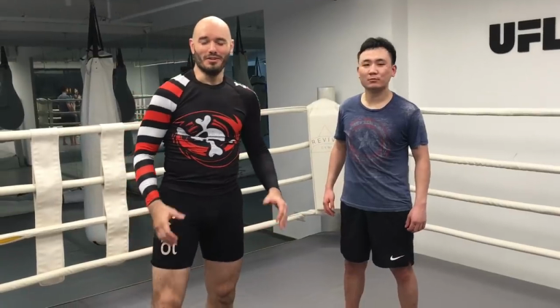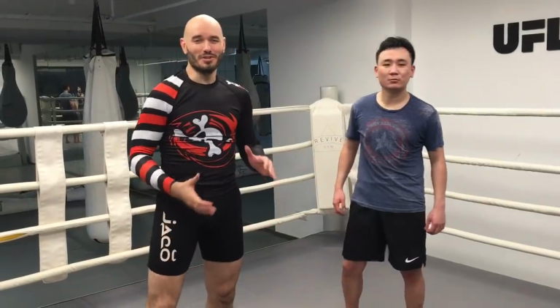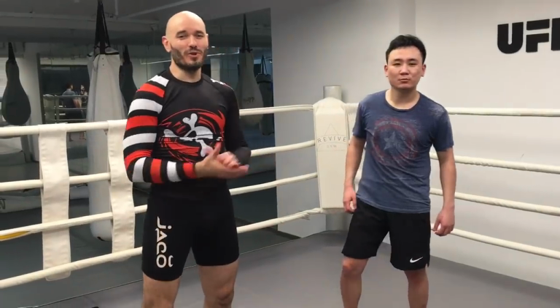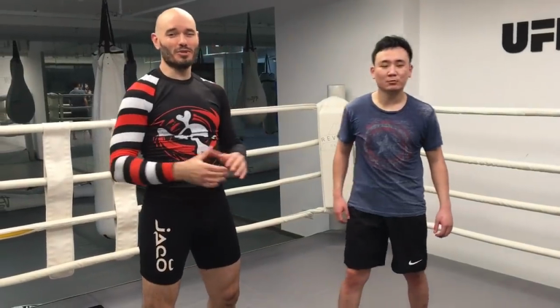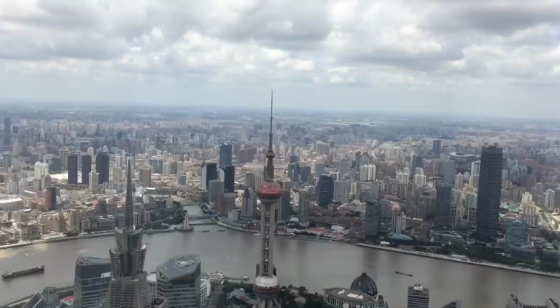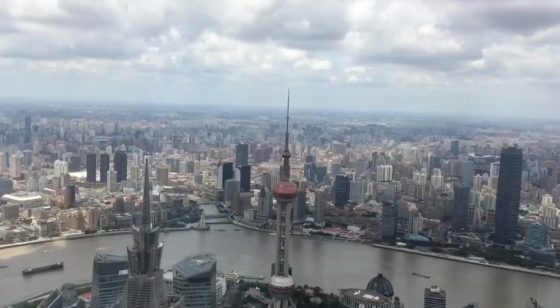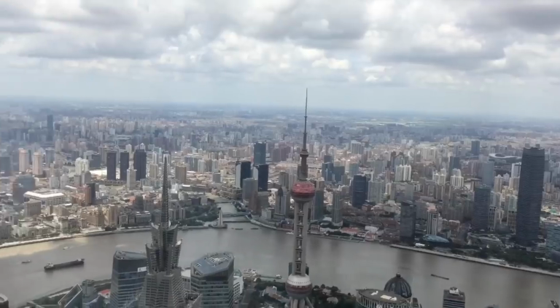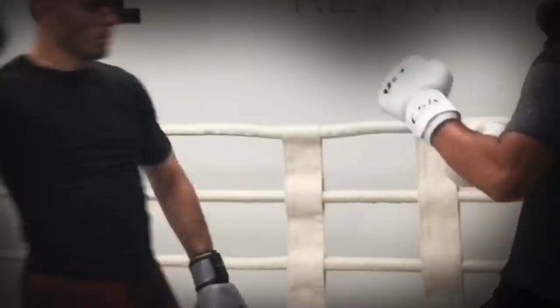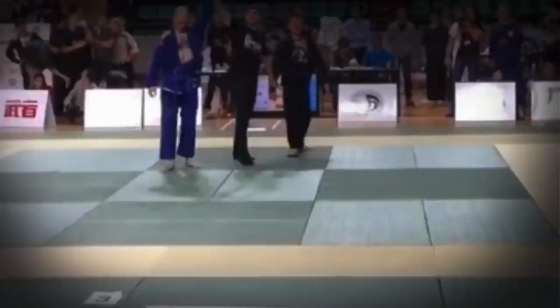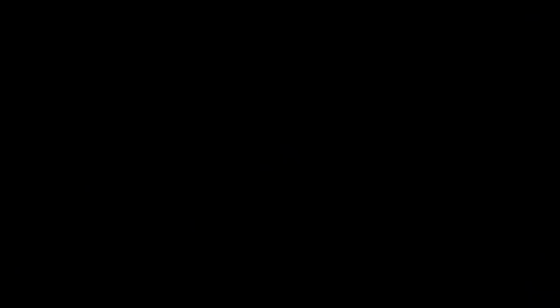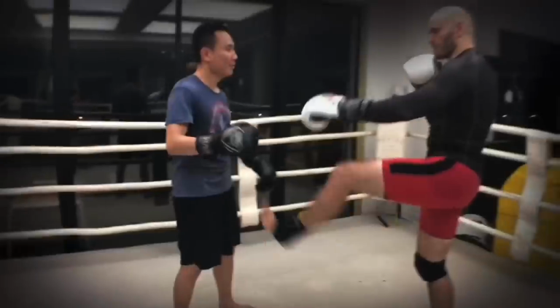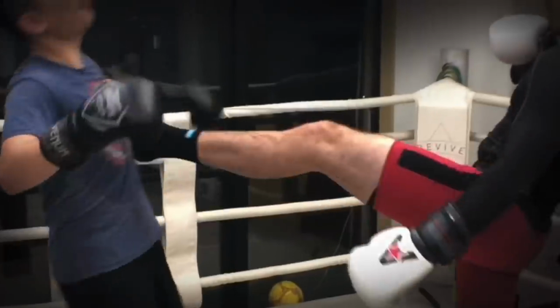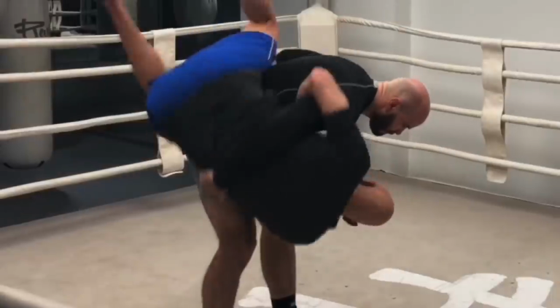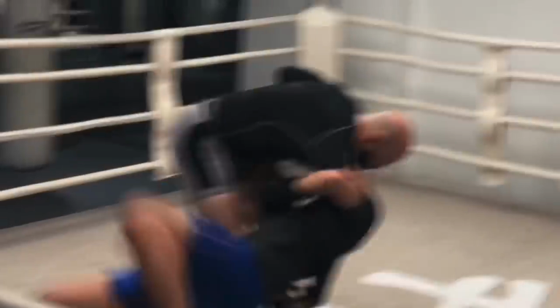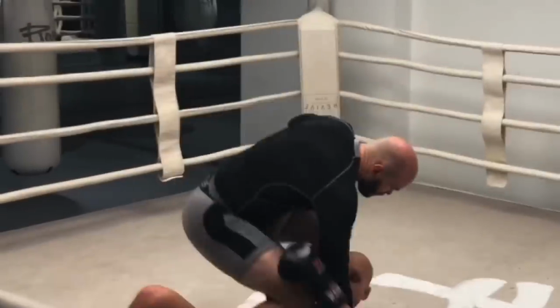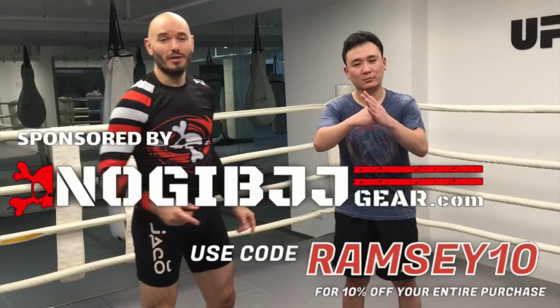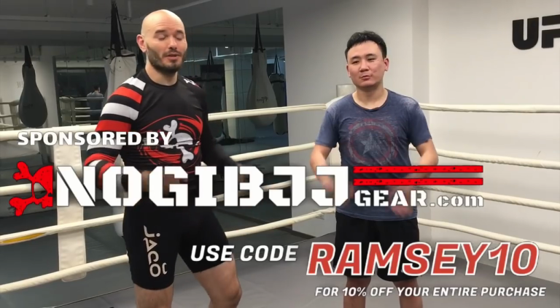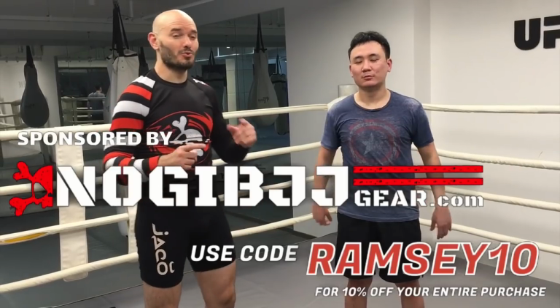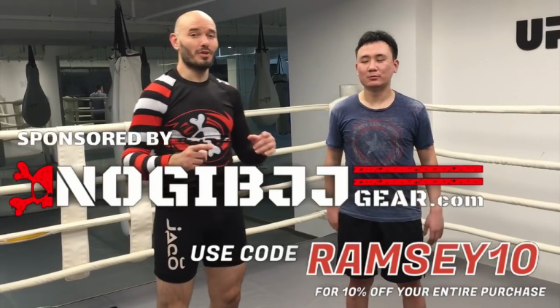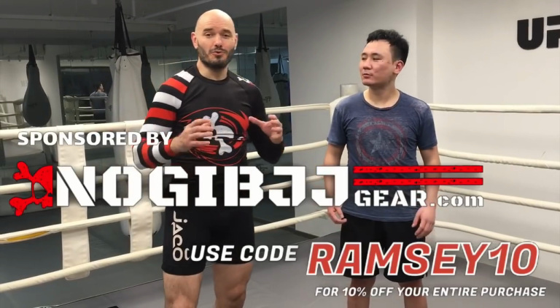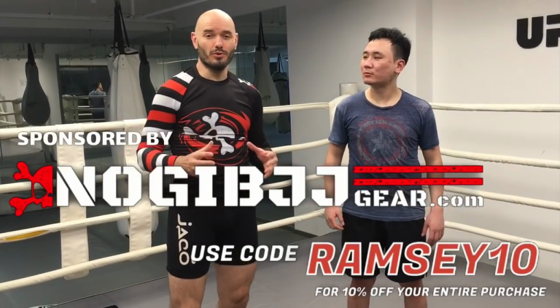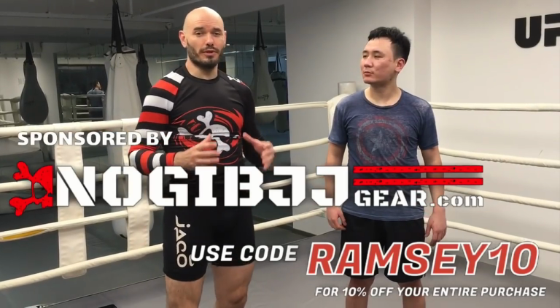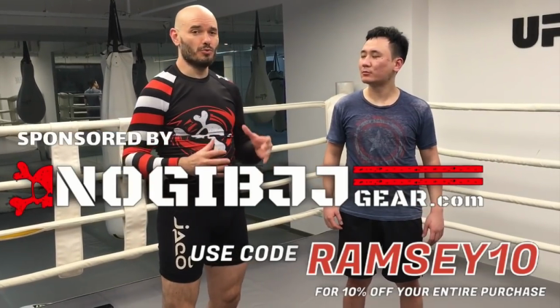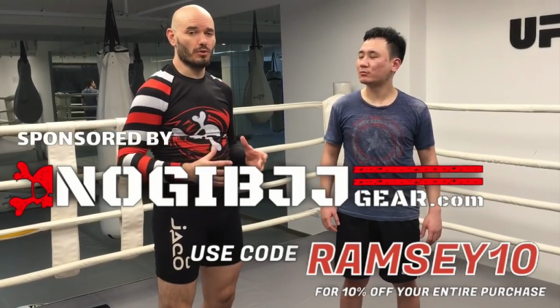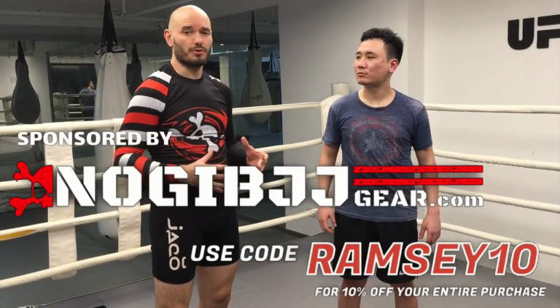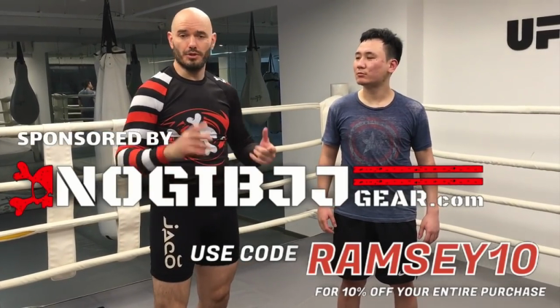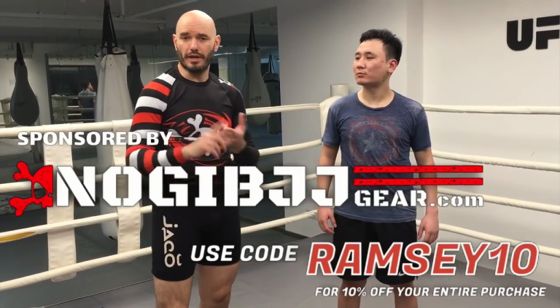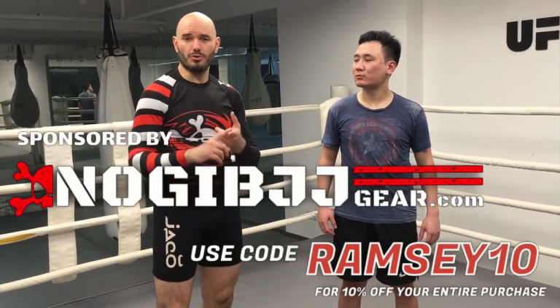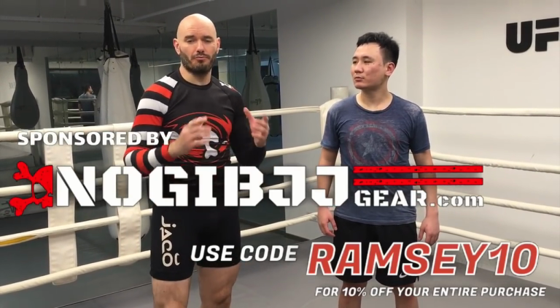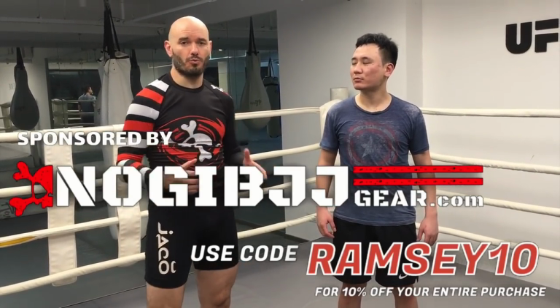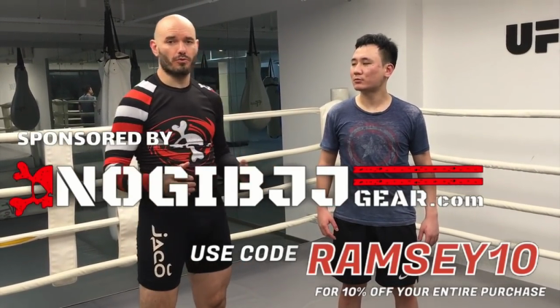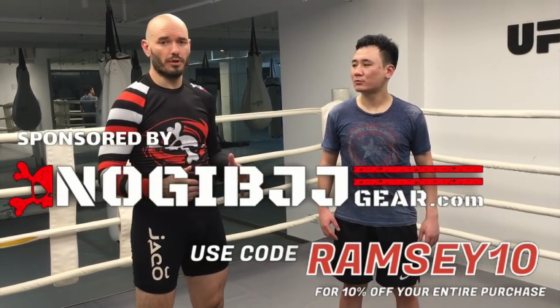It's Ramsey Duy over here in Shanghai, China, here with my assistant Xiao to demonstrate a drill that I use a lot to teach angles and footwork for boxing.